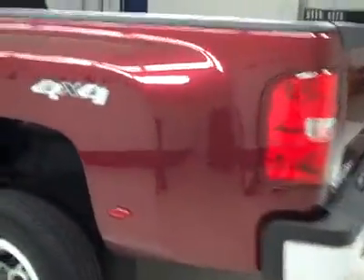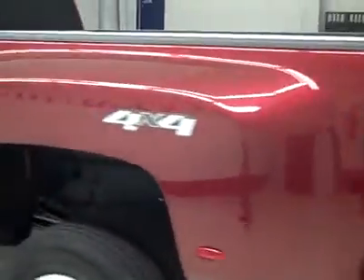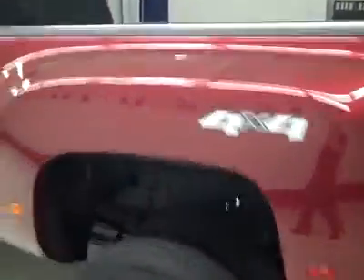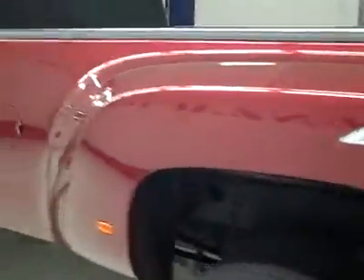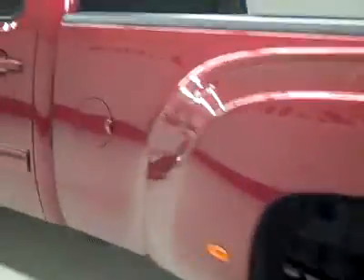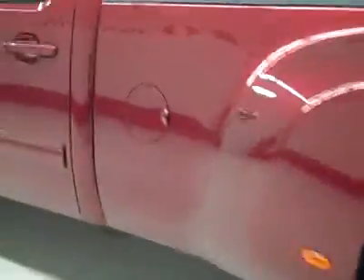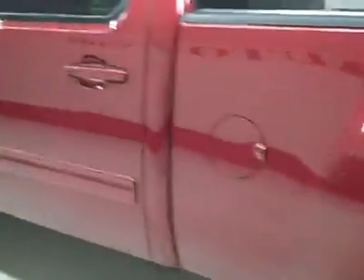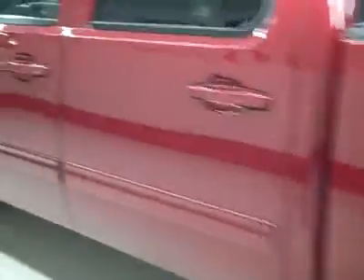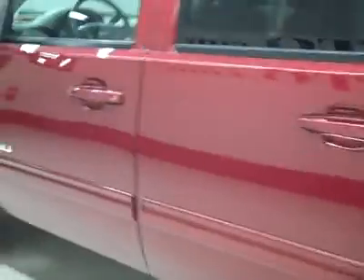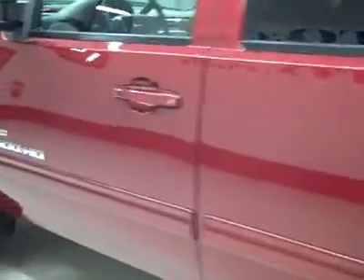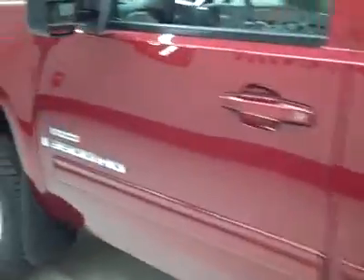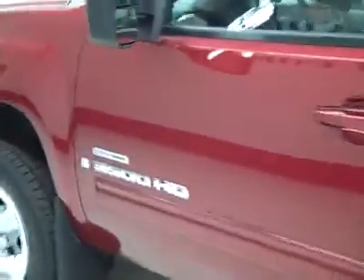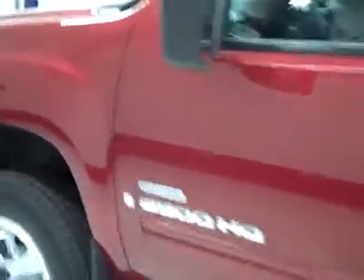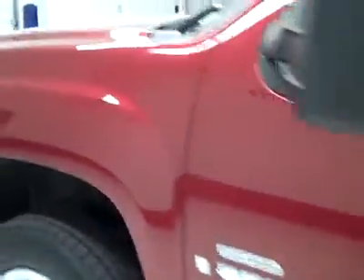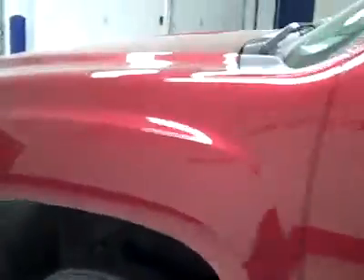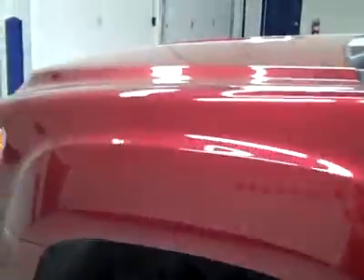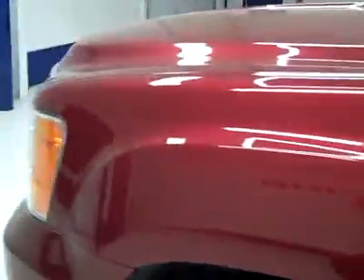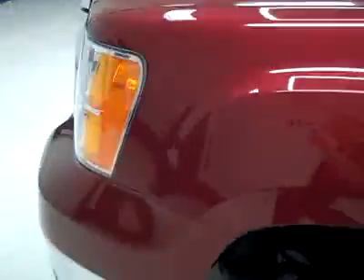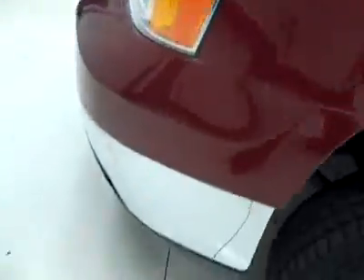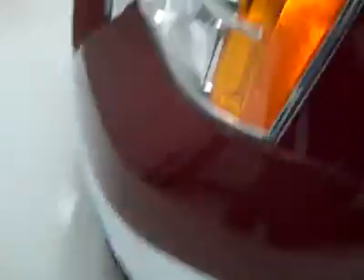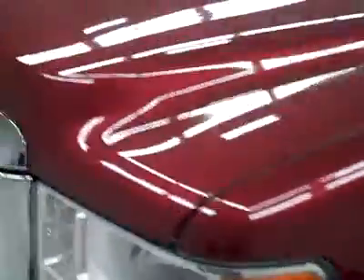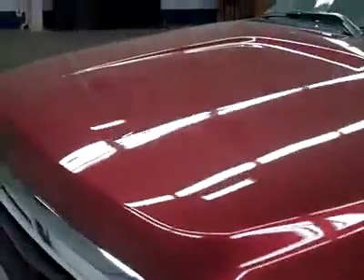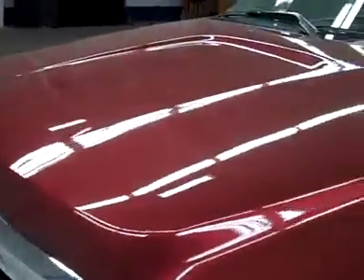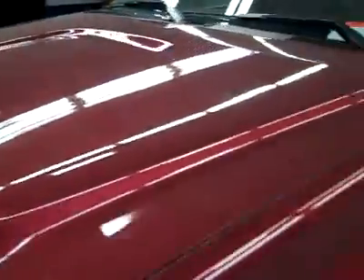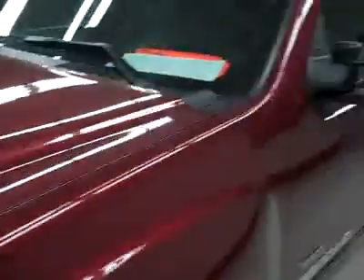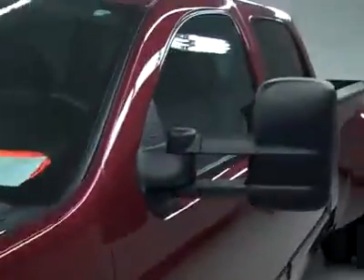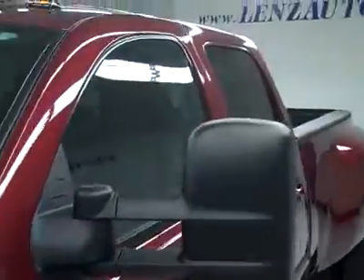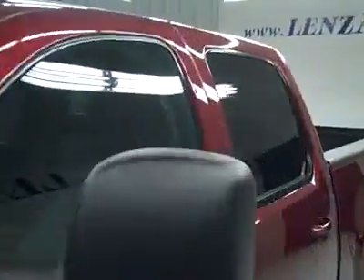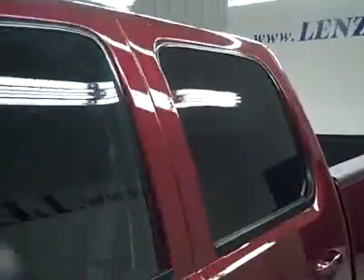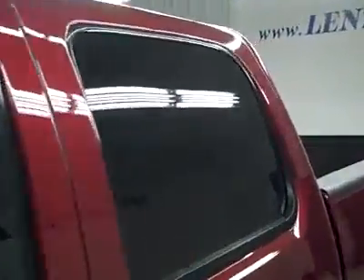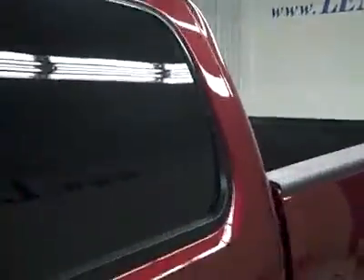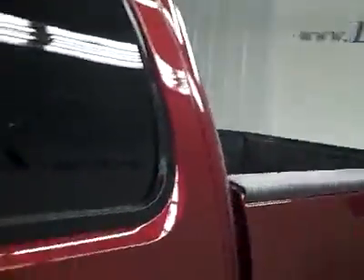Down this side, again very clean, shiny paint — no dents, dings, or scratches over here either. The roof looks good too, and the body's in great shape. Let's take a look inside.